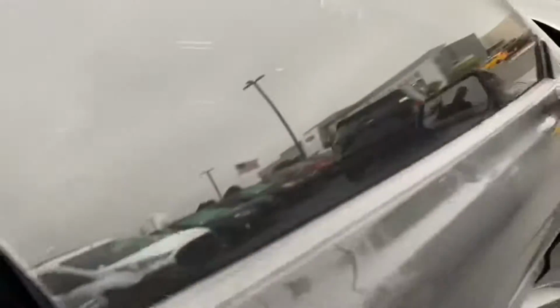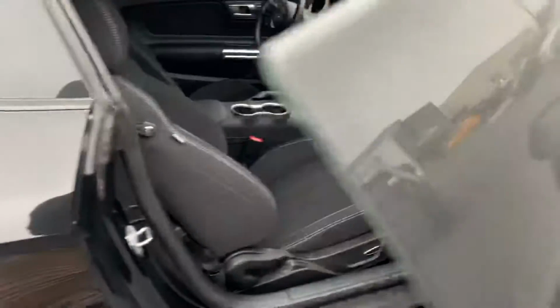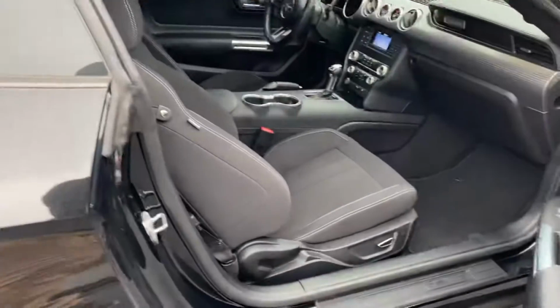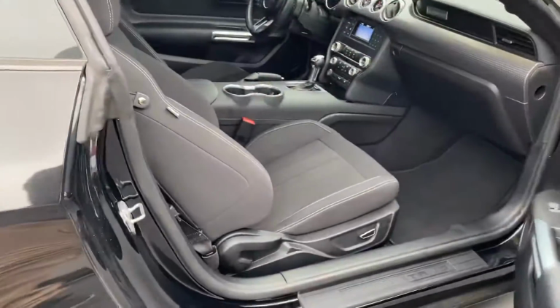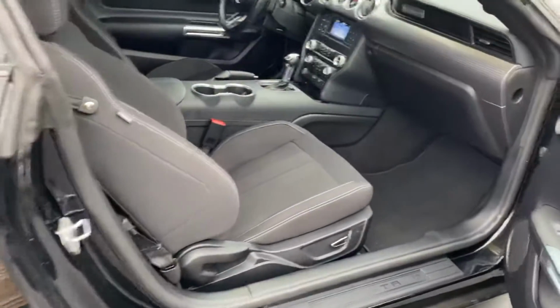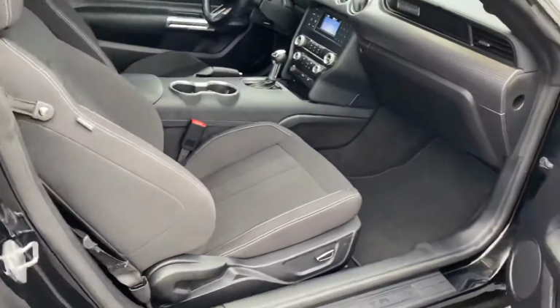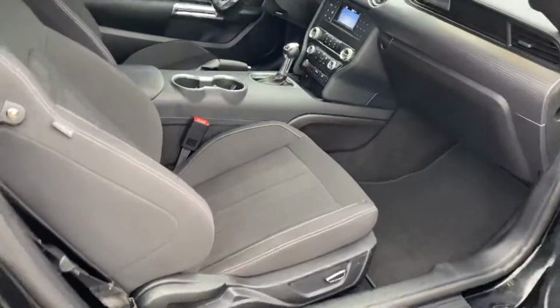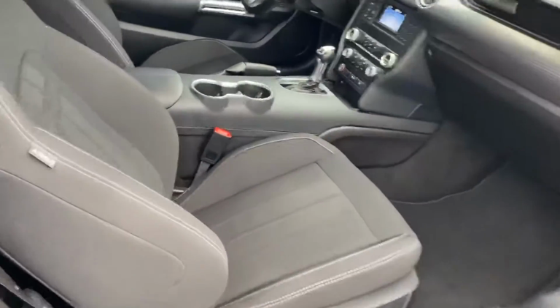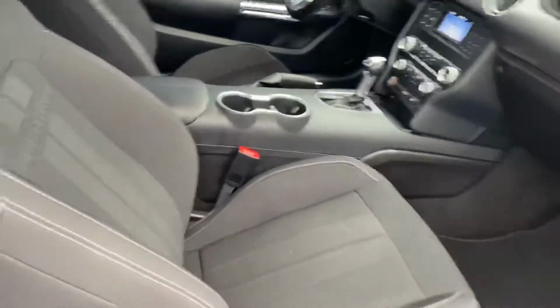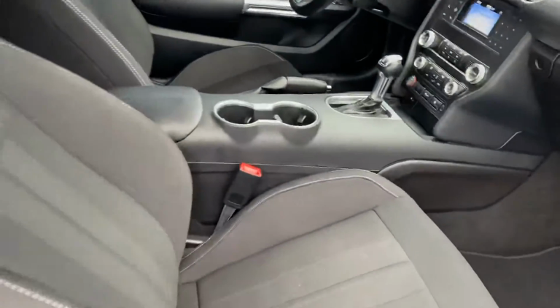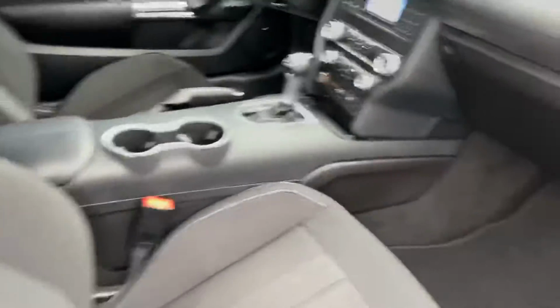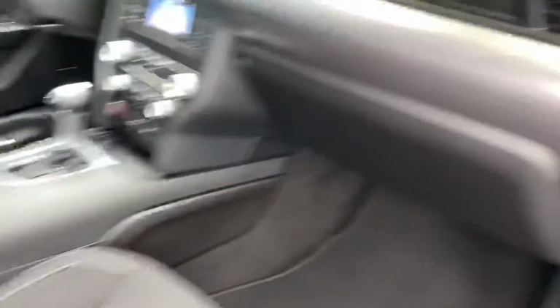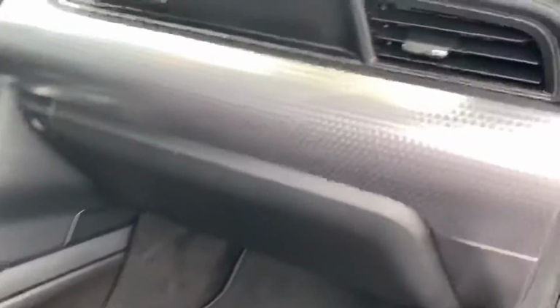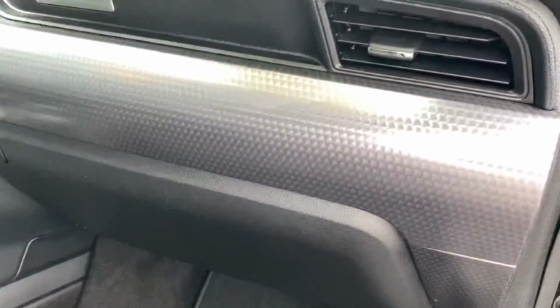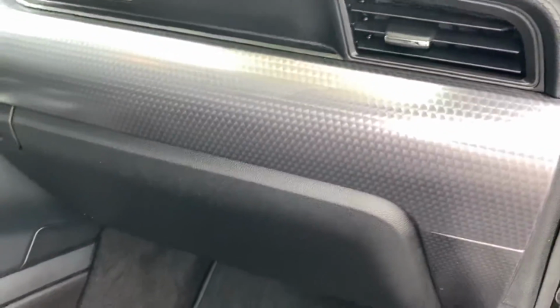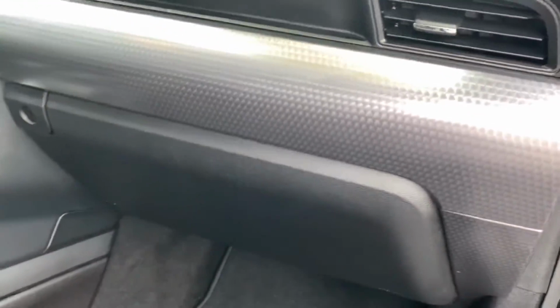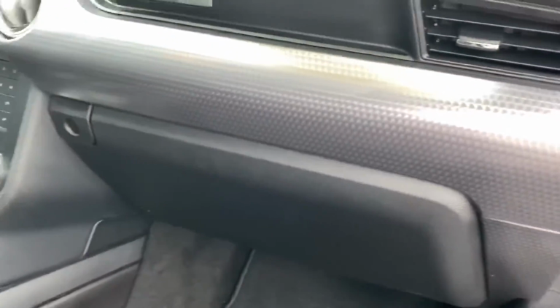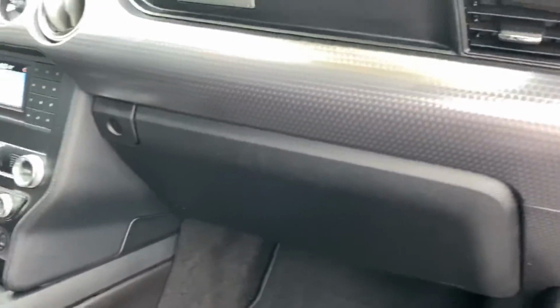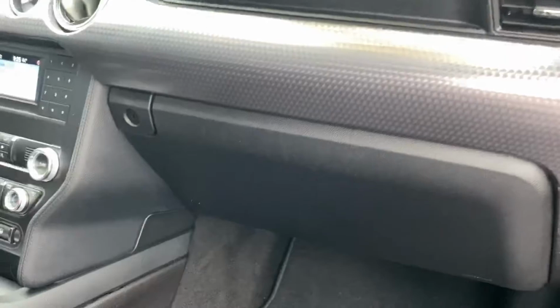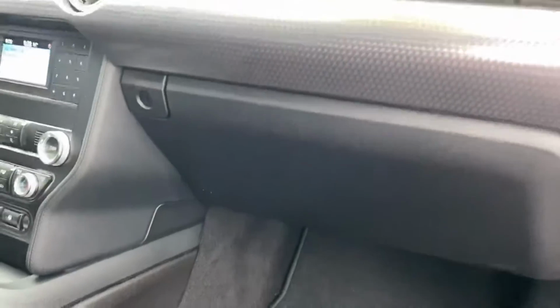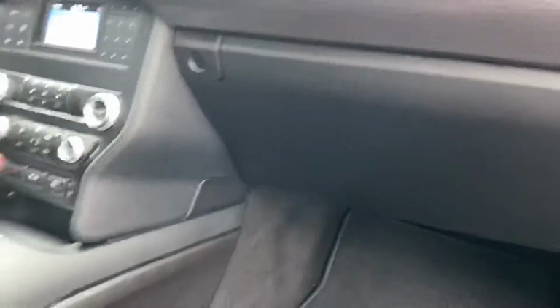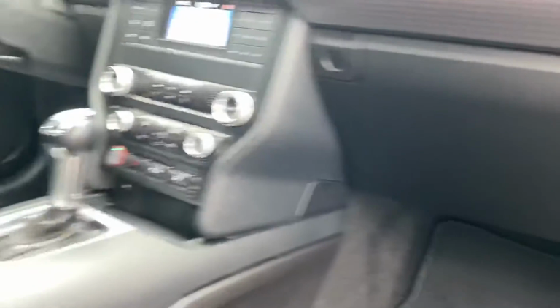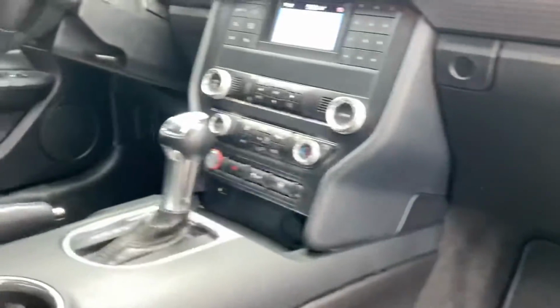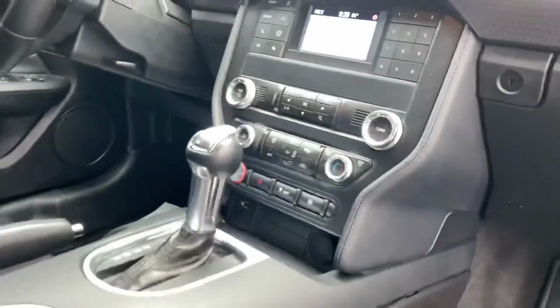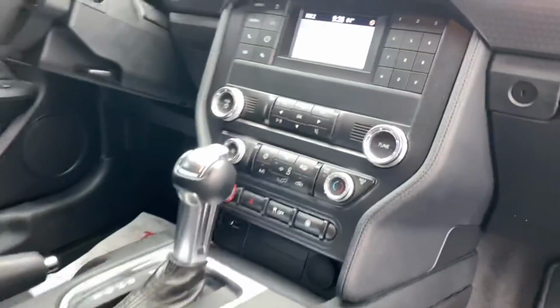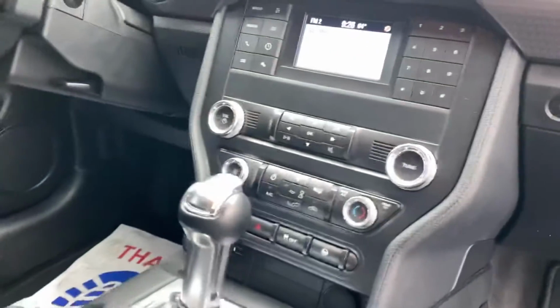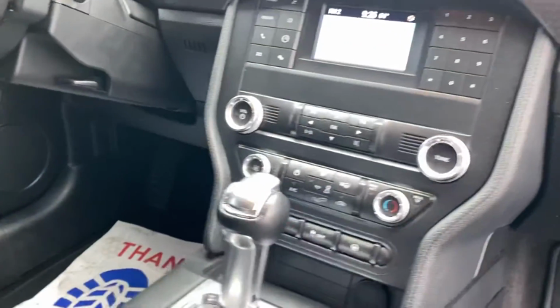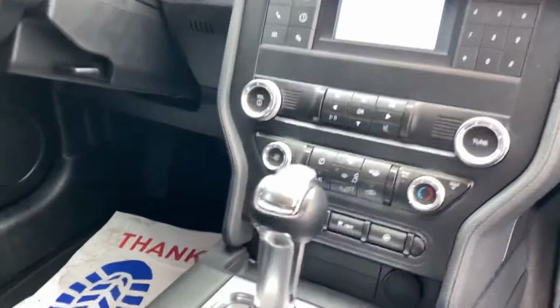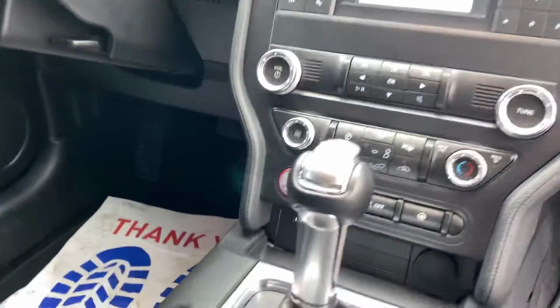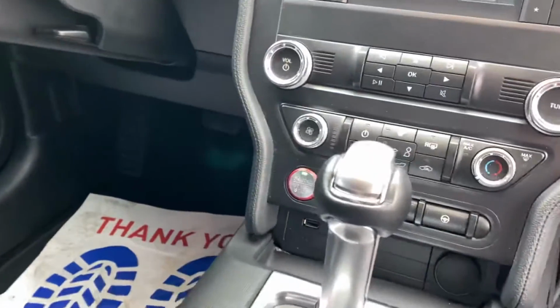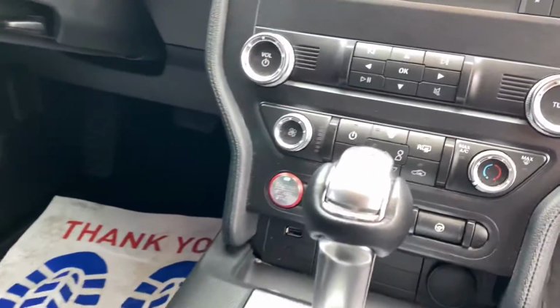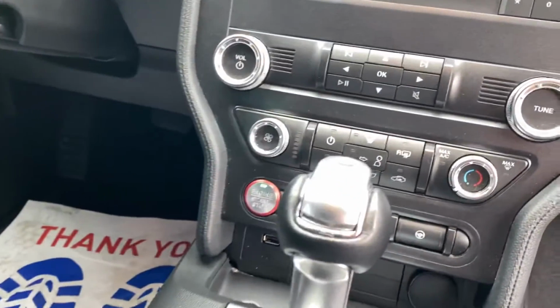Got keyless entry. Nice cloth seats. Nice accents on the interior here. It is an automatic.